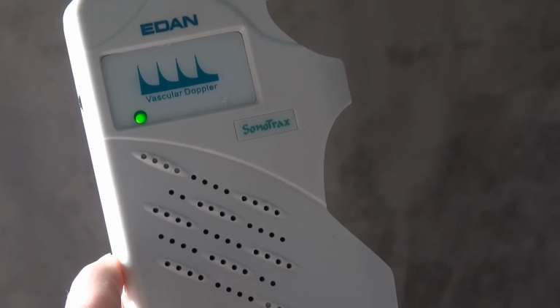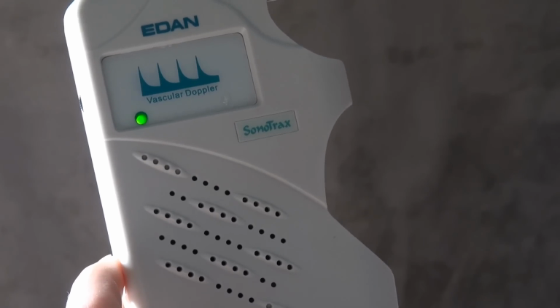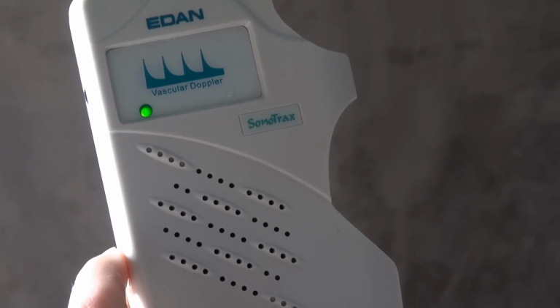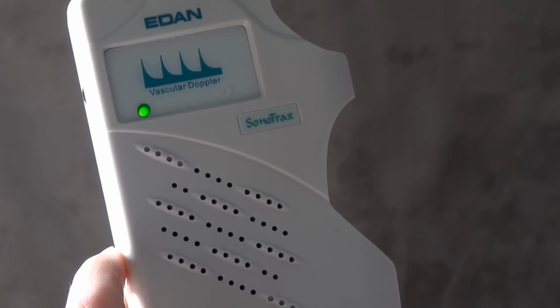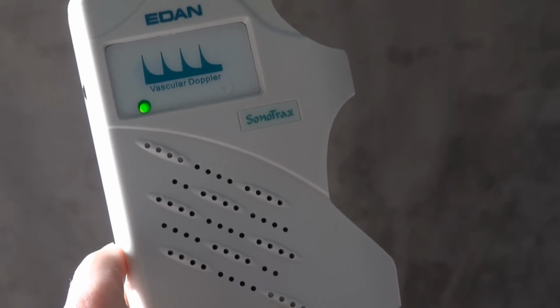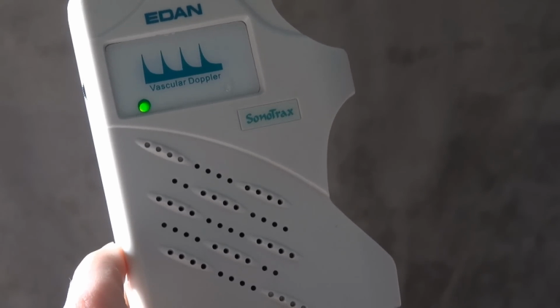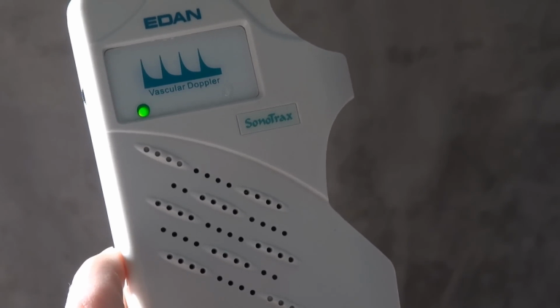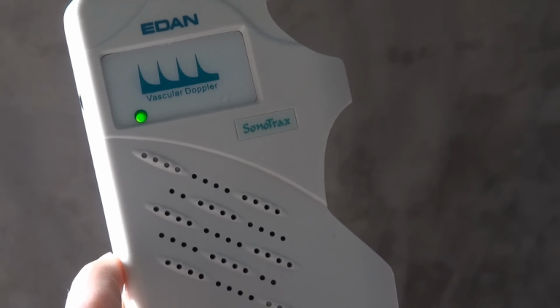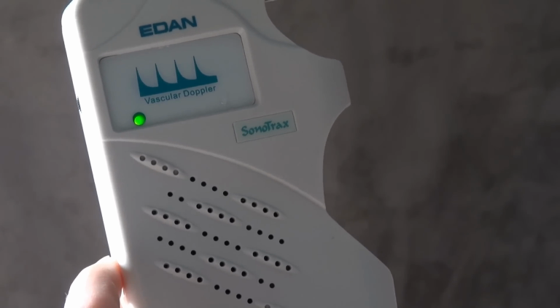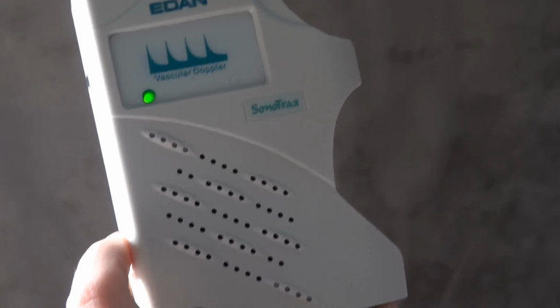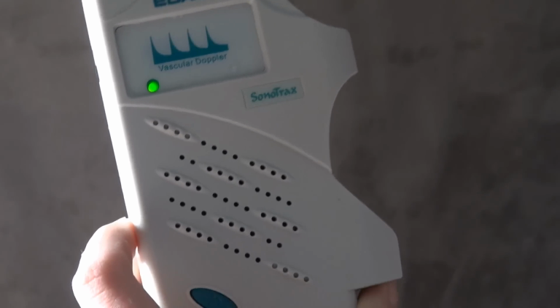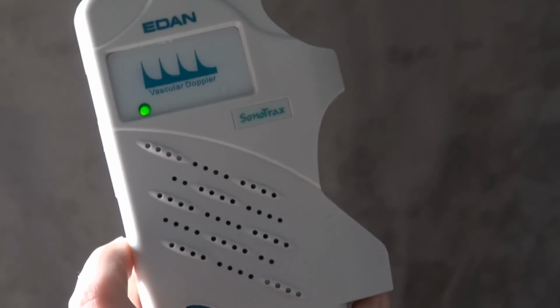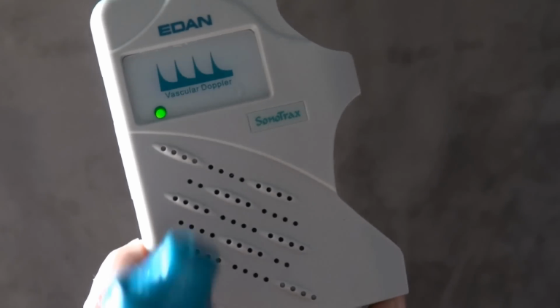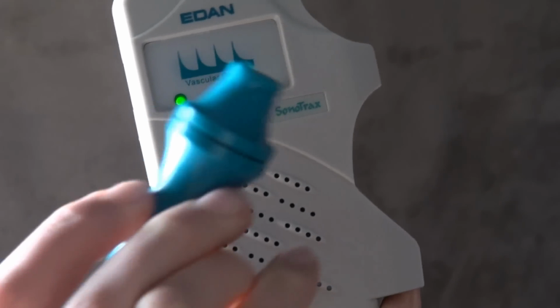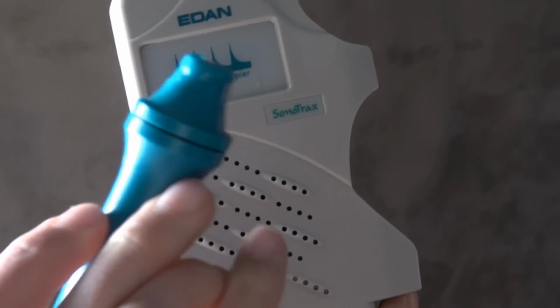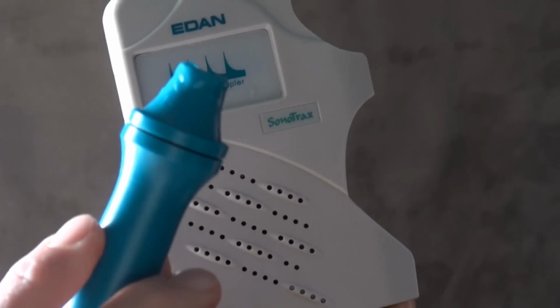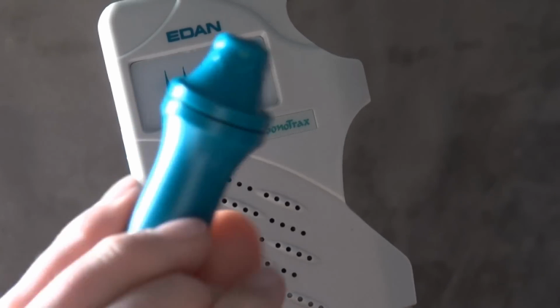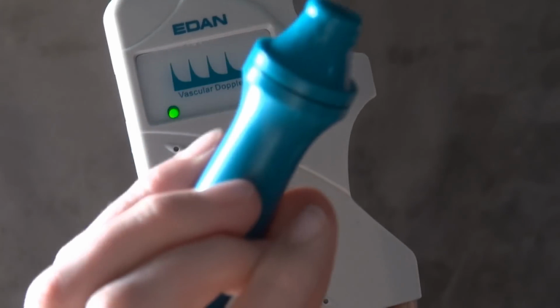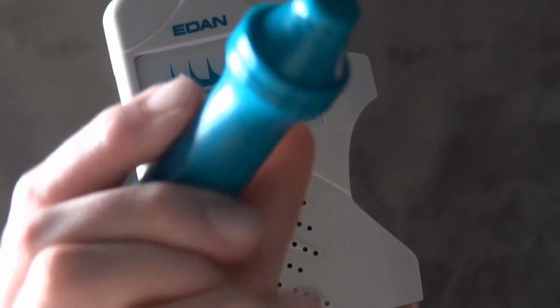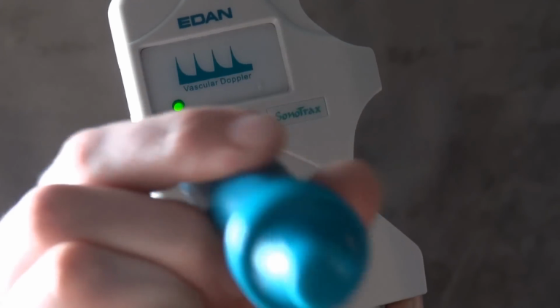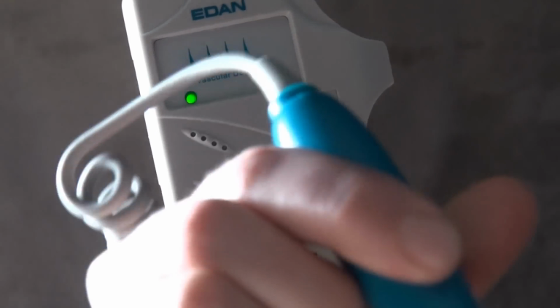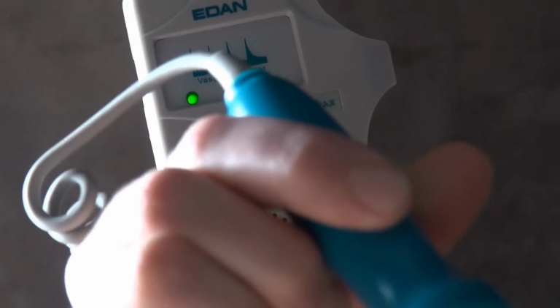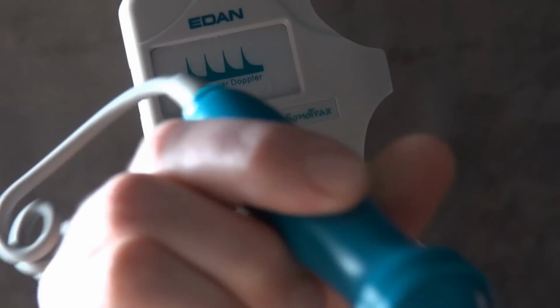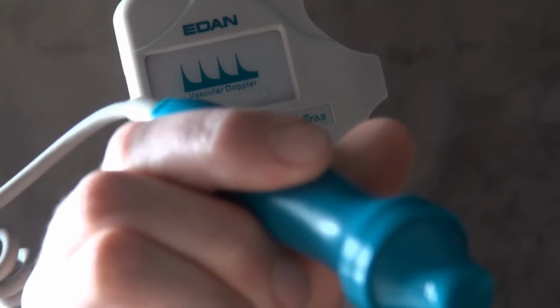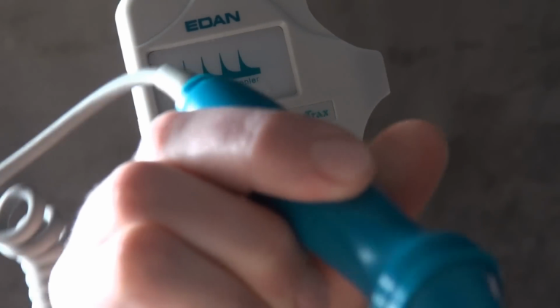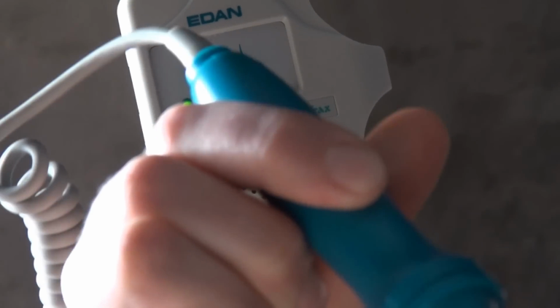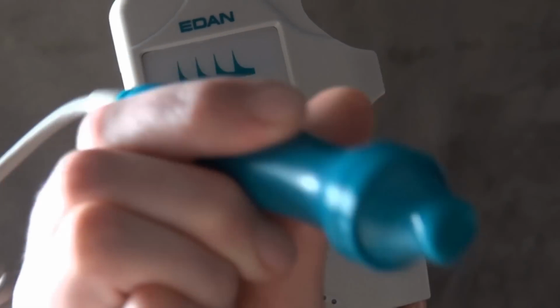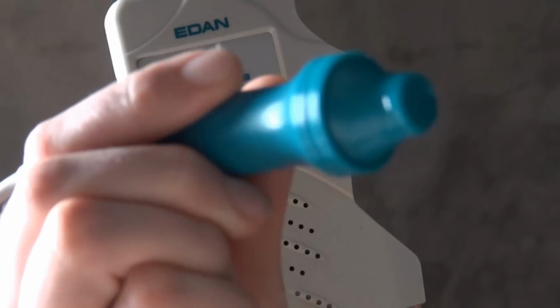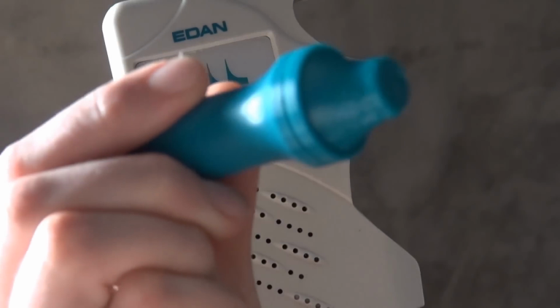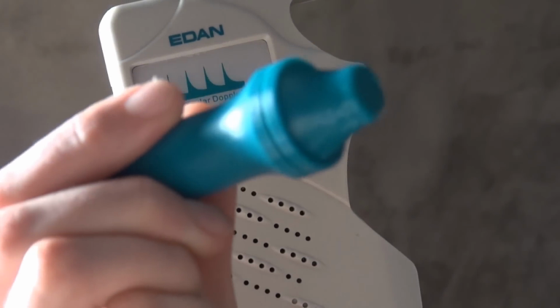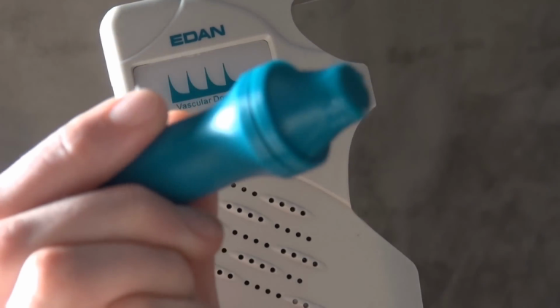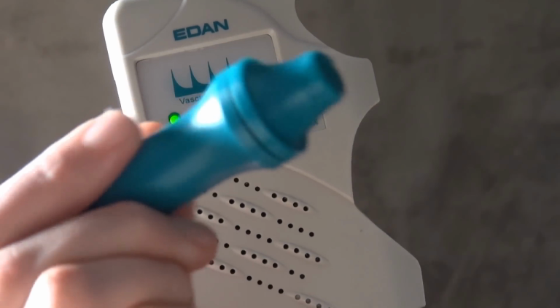This video is about the Doppler effect and its application in medicine. And believe it or not, you also encounter the Doppler effect on a daily basis.